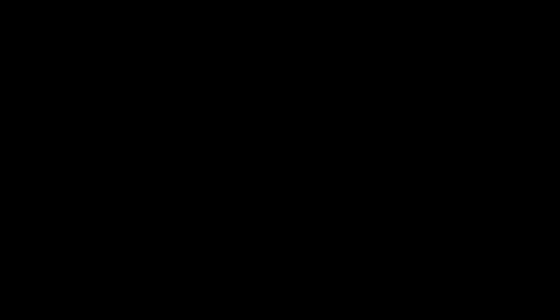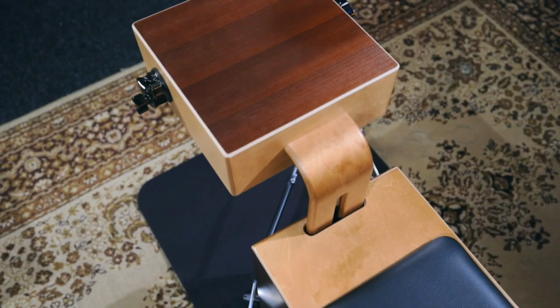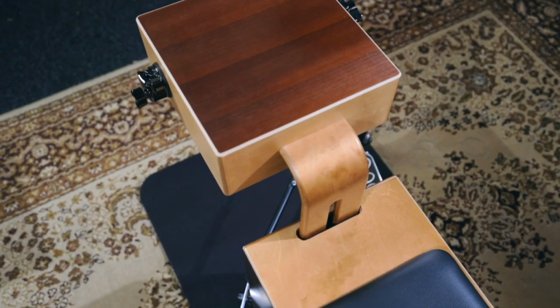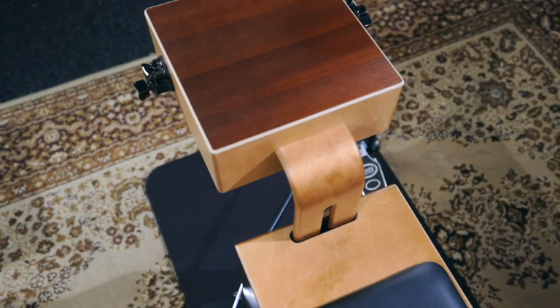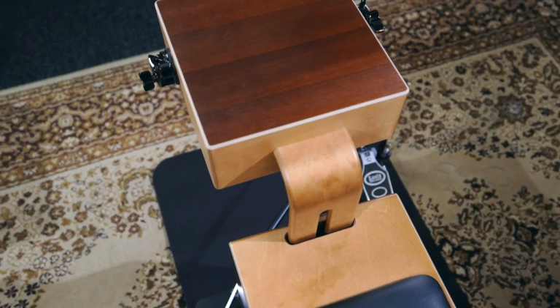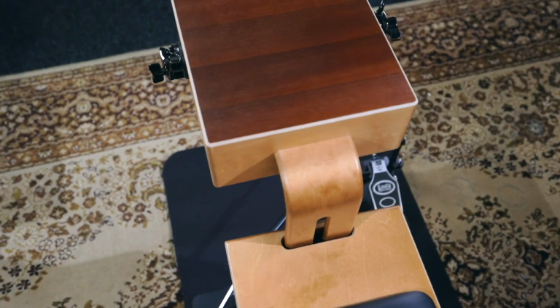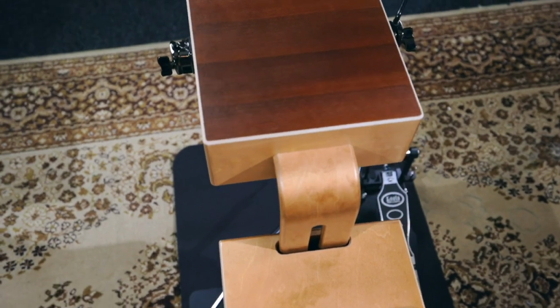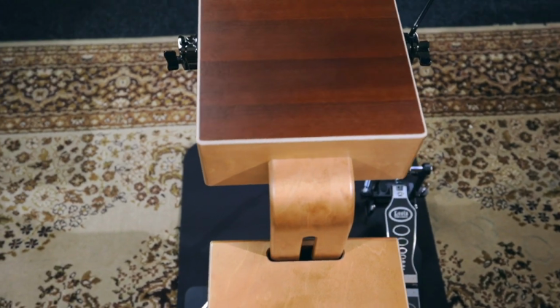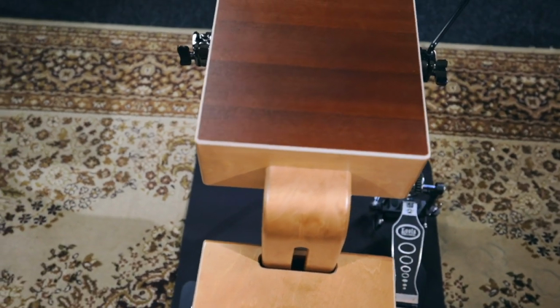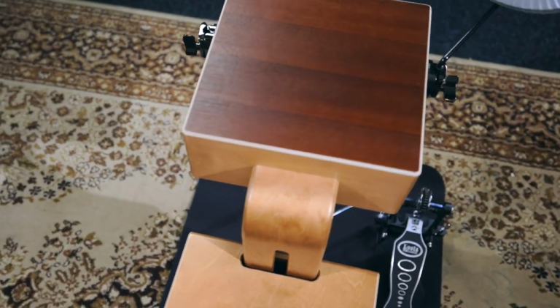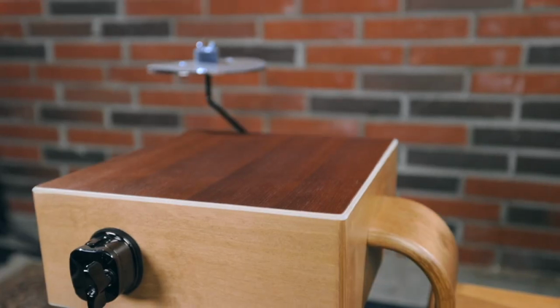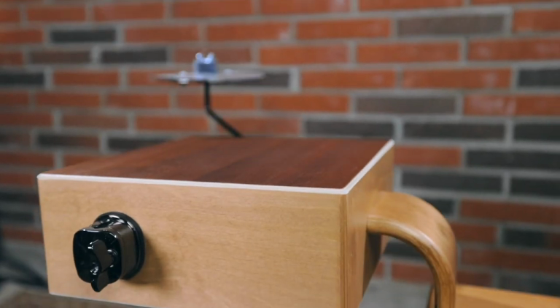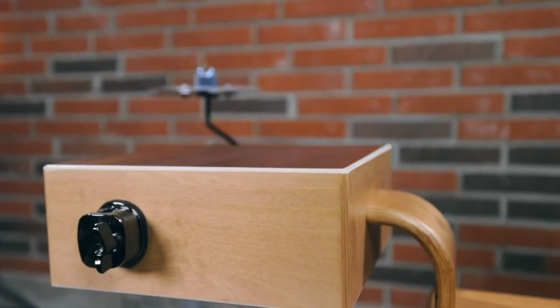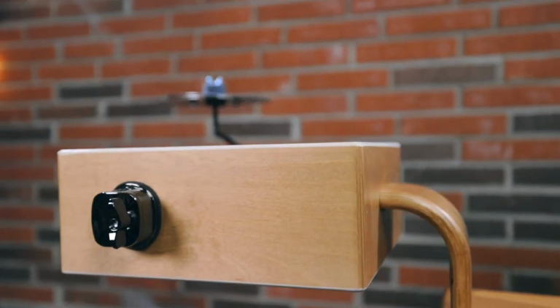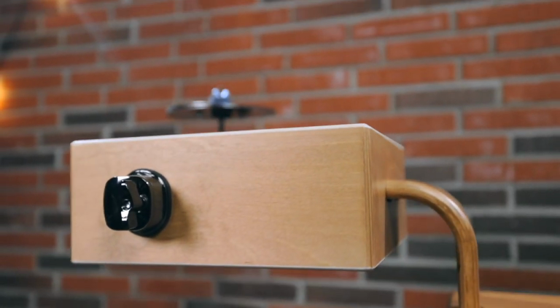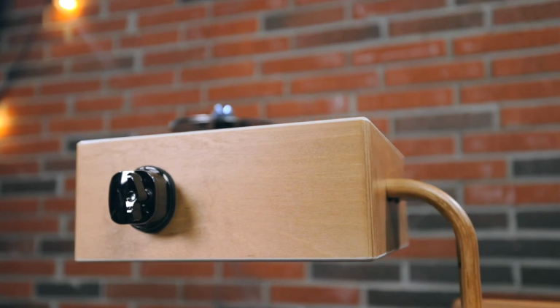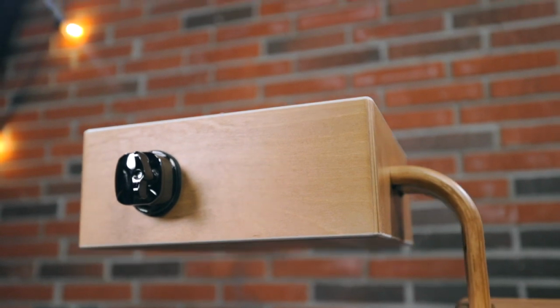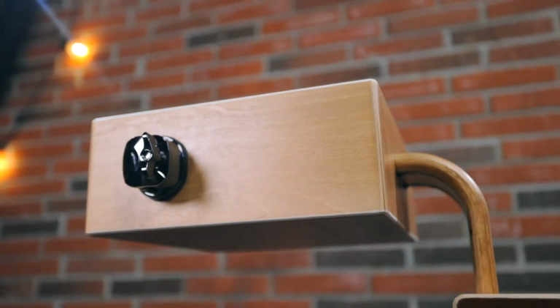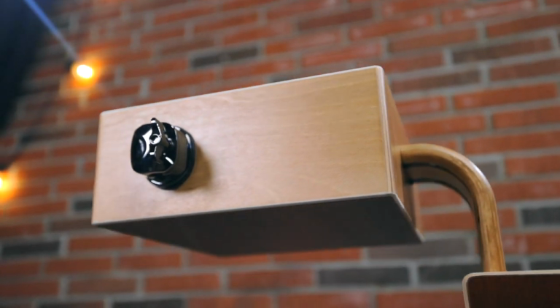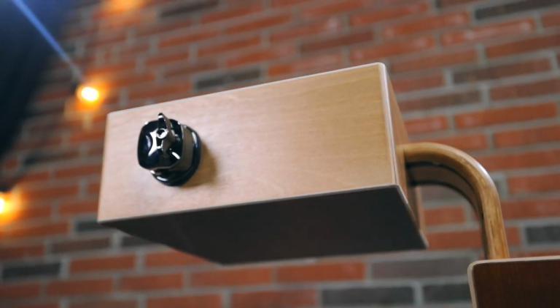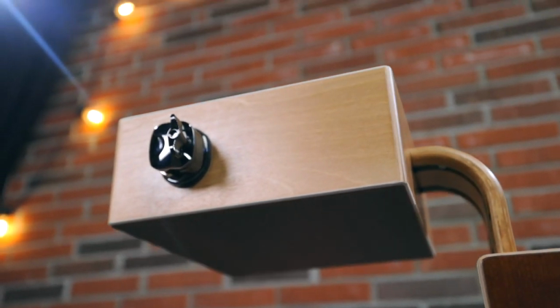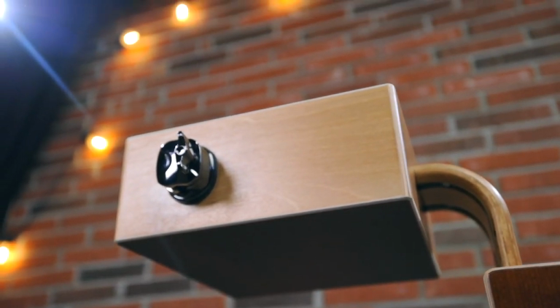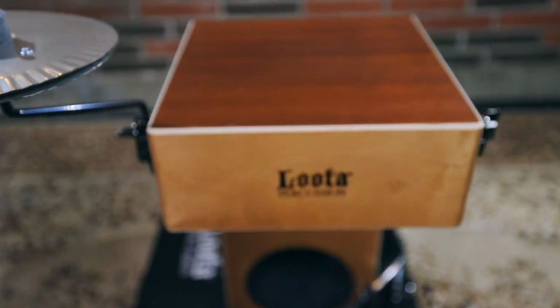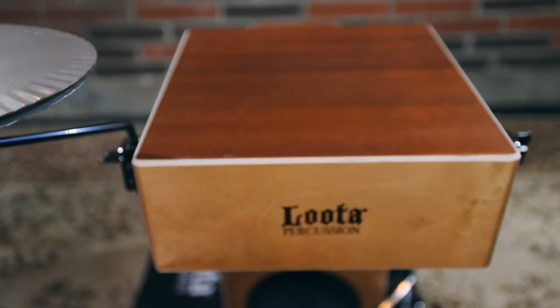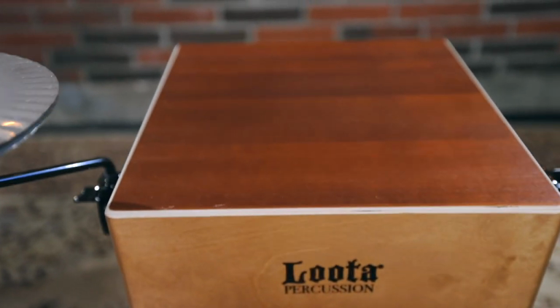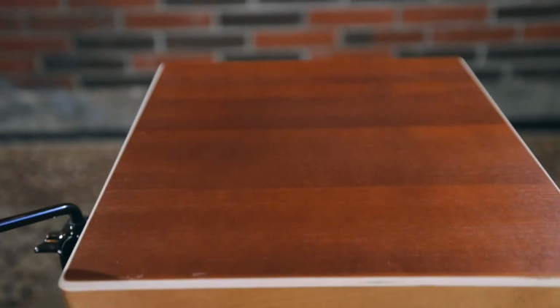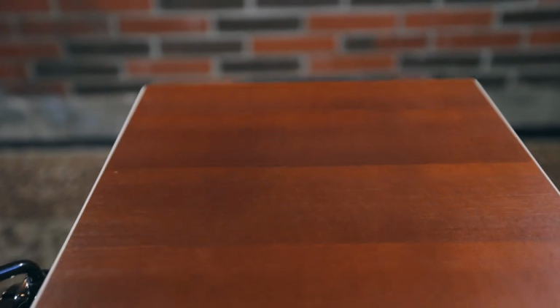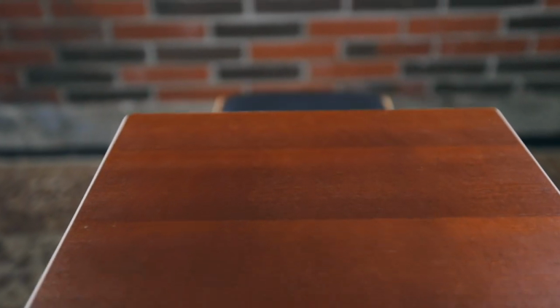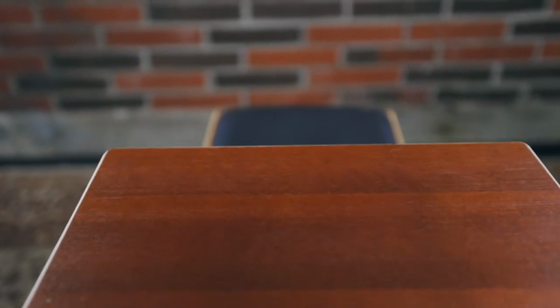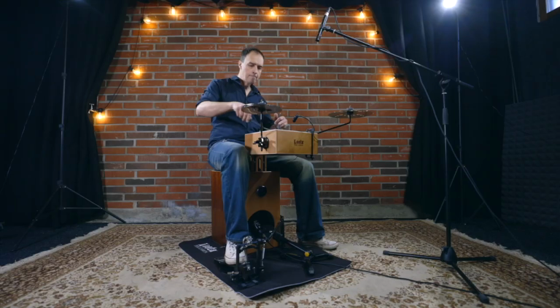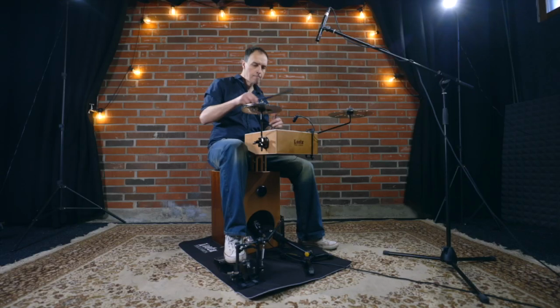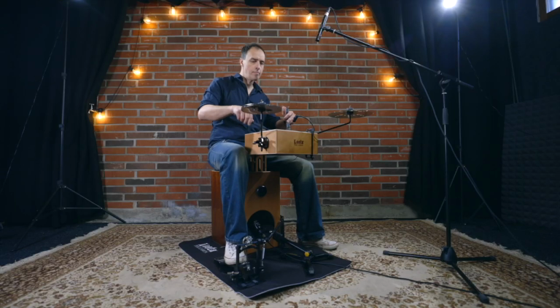In the new look drum set, the Lauder drum heads are made from heat treated birch. The snare drum is positioned about 12cm further forward, making it more comfortable for taller musicians. The surface of the snare drum head is rough, so it's even better suited for playing with brushes.